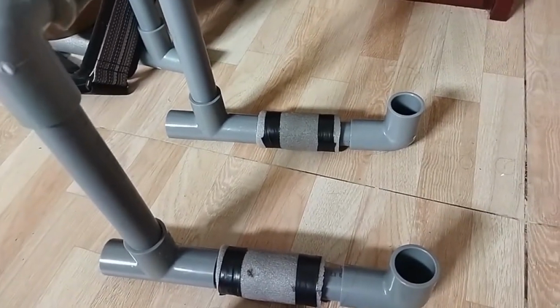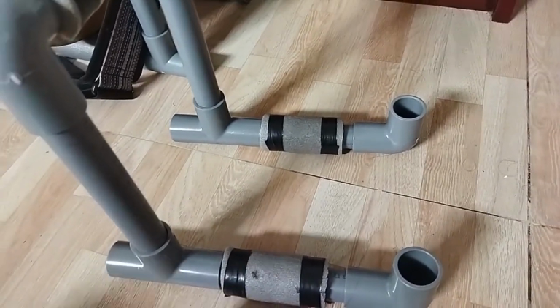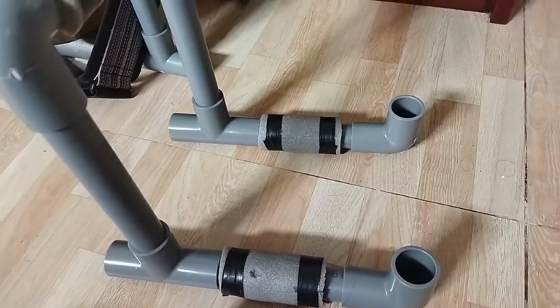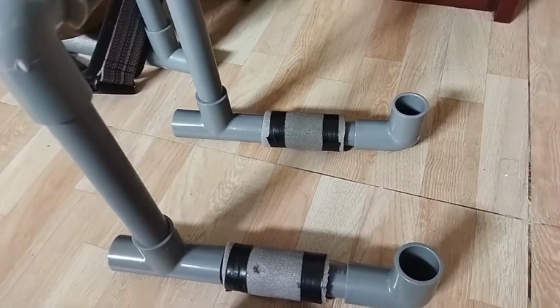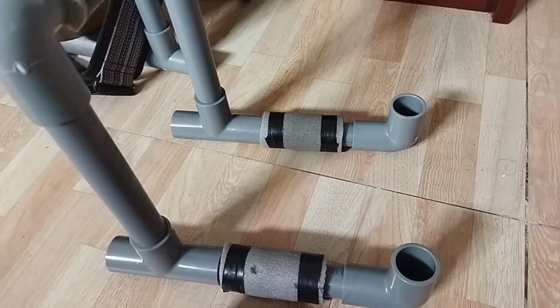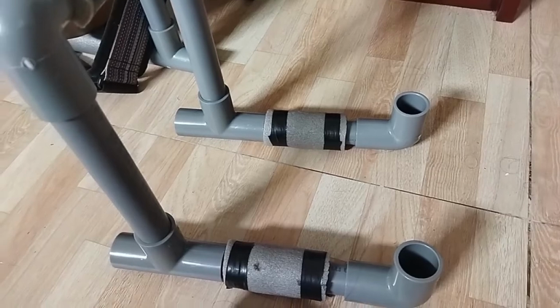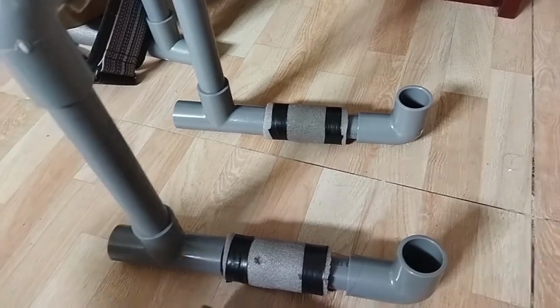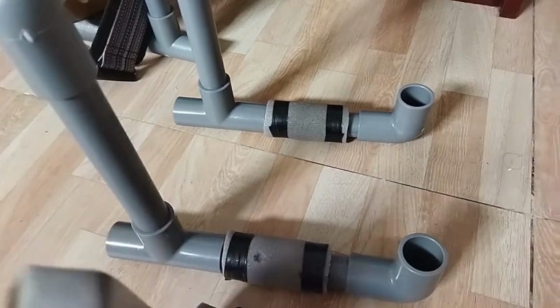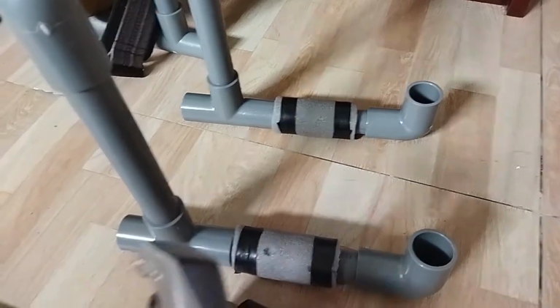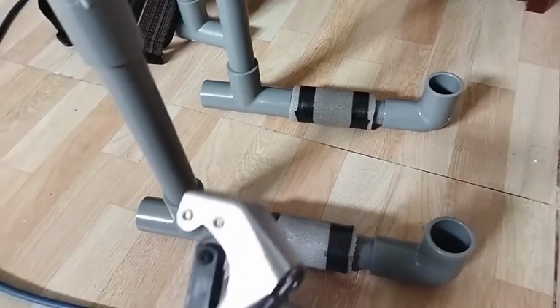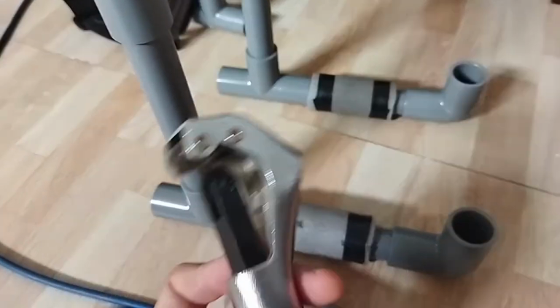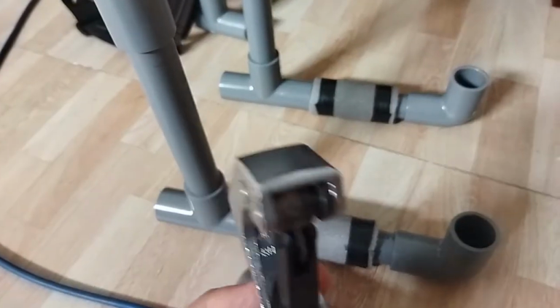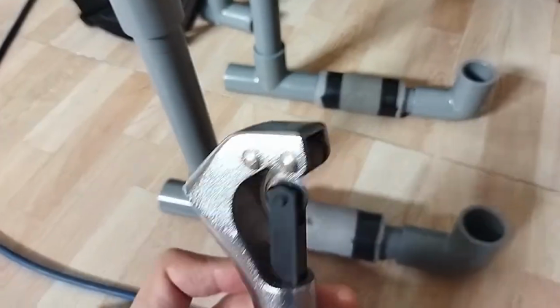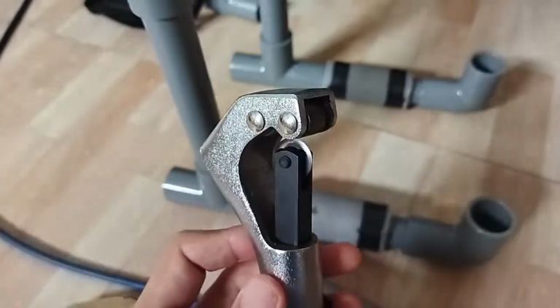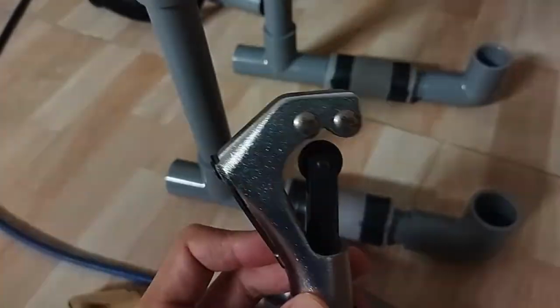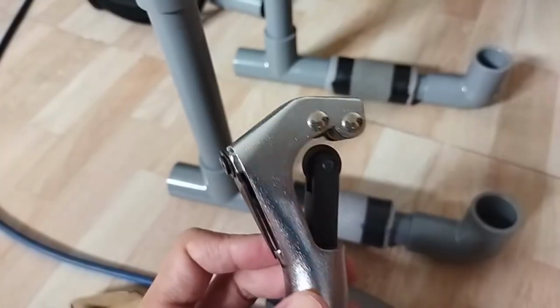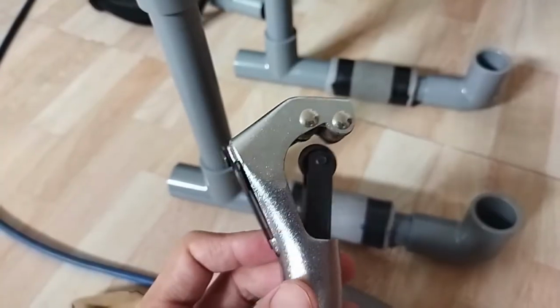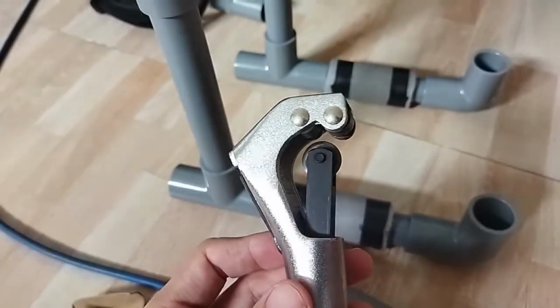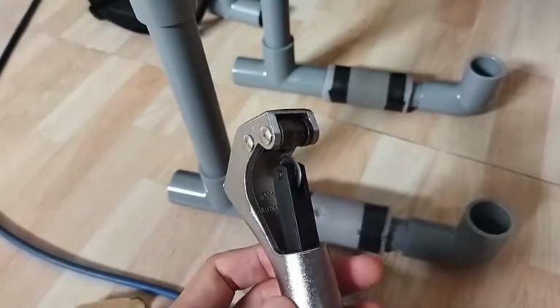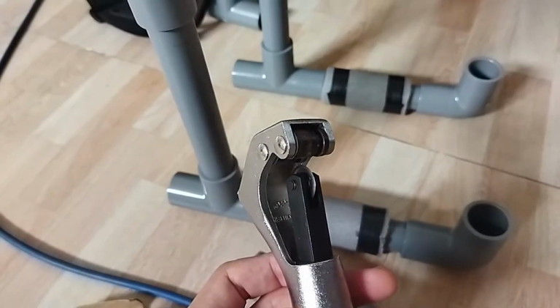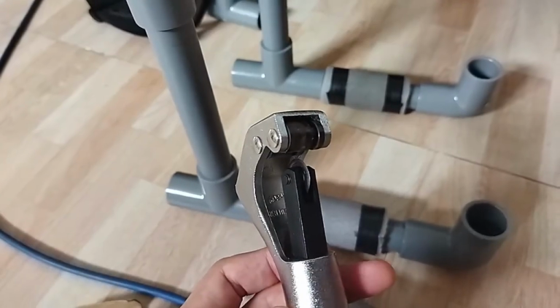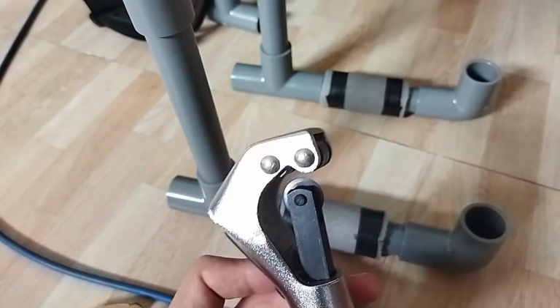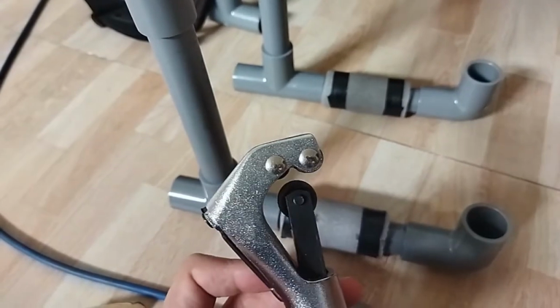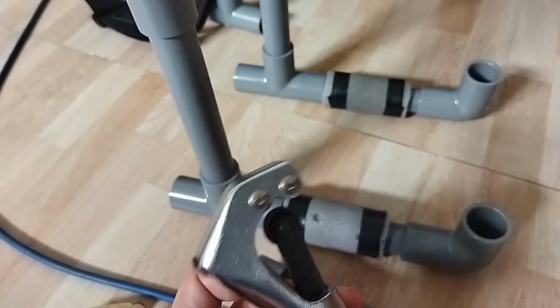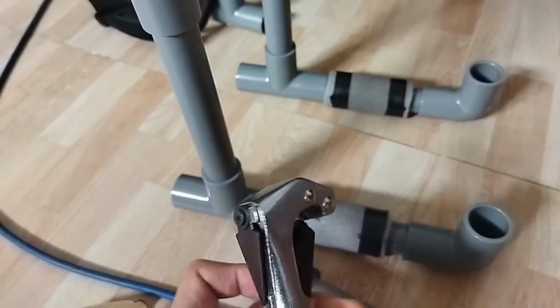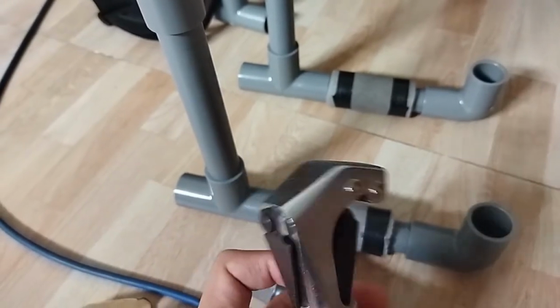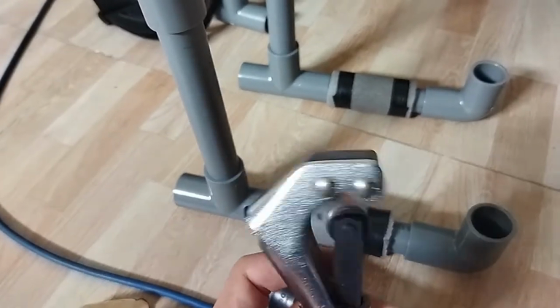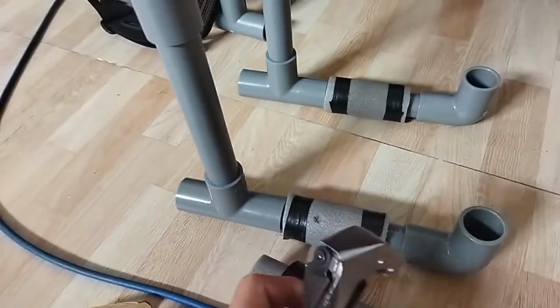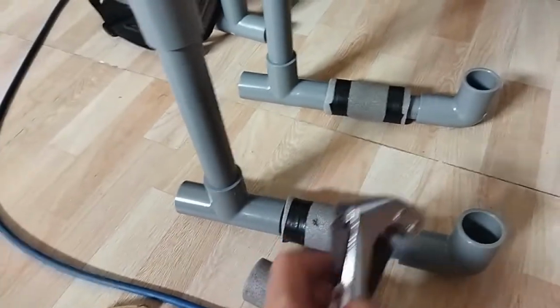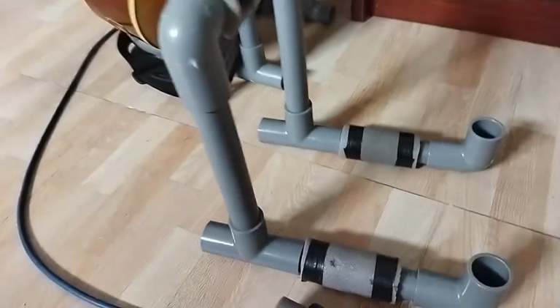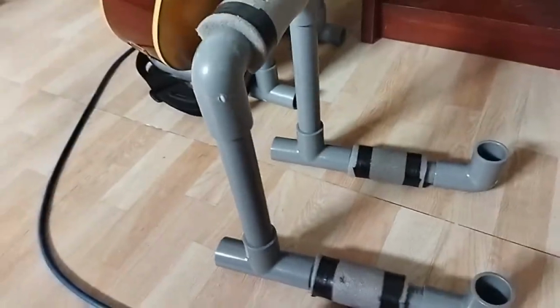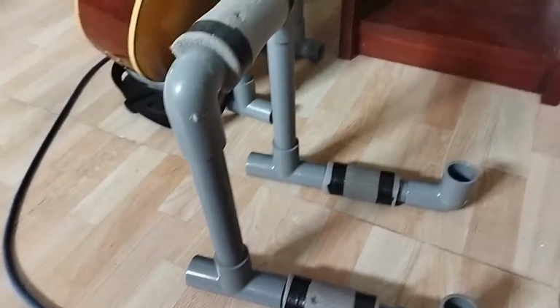You can use a saw, but fortunately I have this great tool — a tube cutter. So I just used this tube cutter to cut the tube.